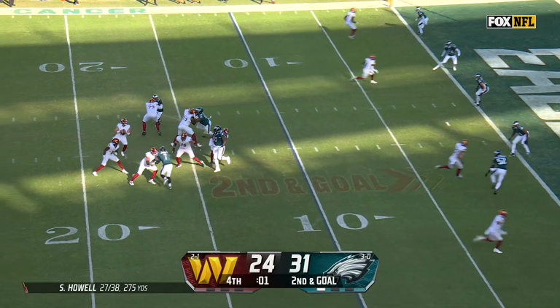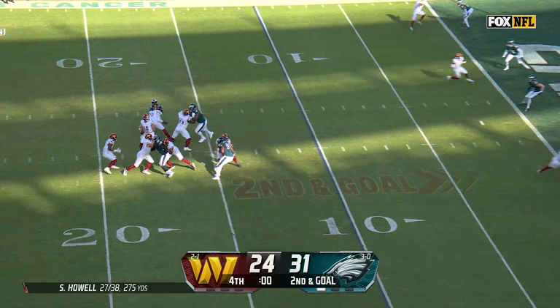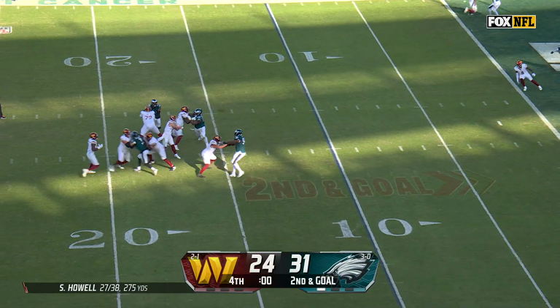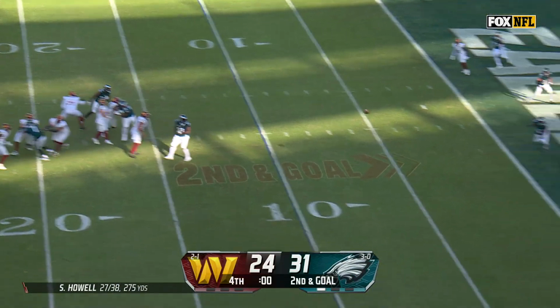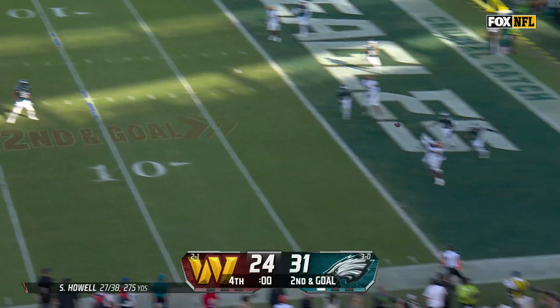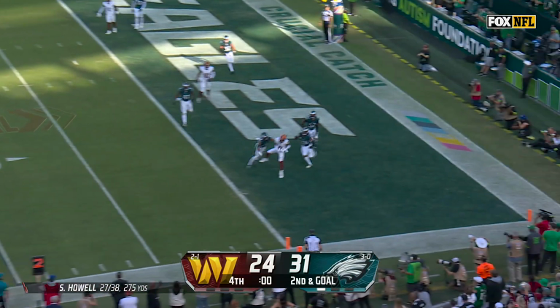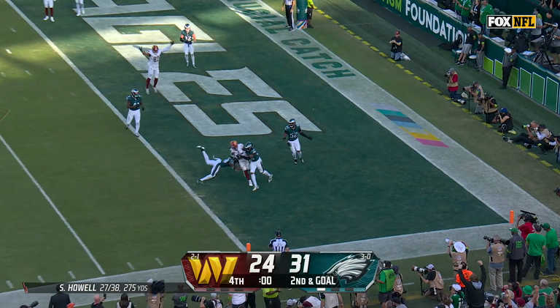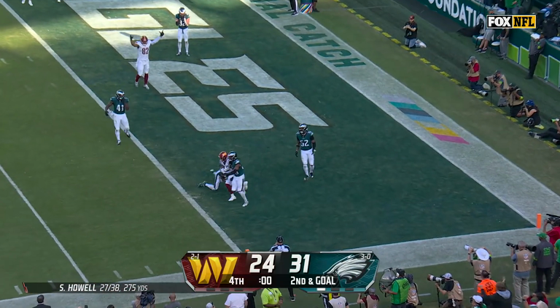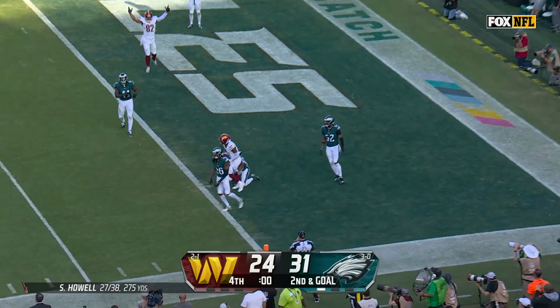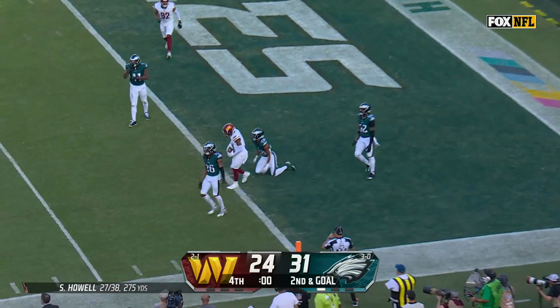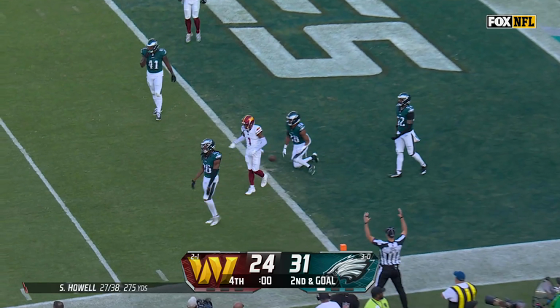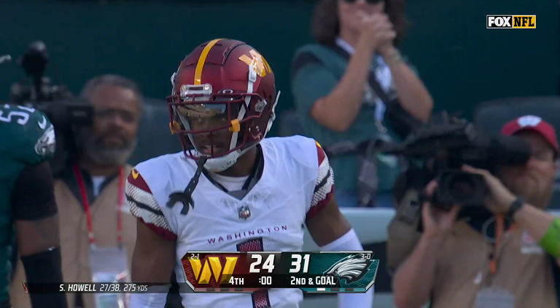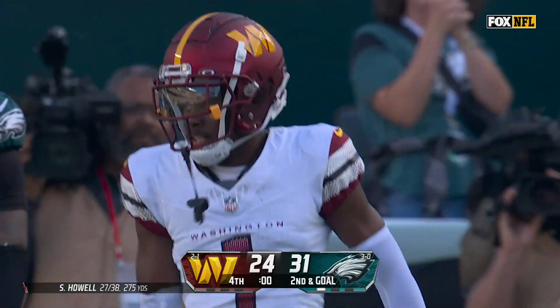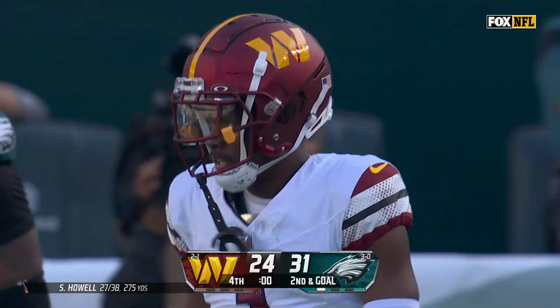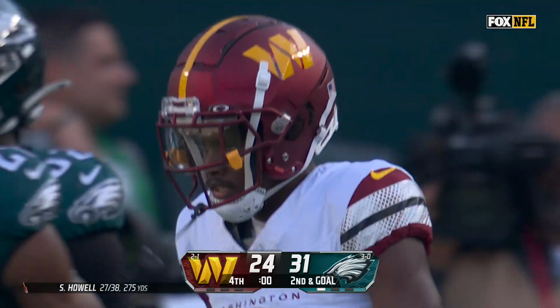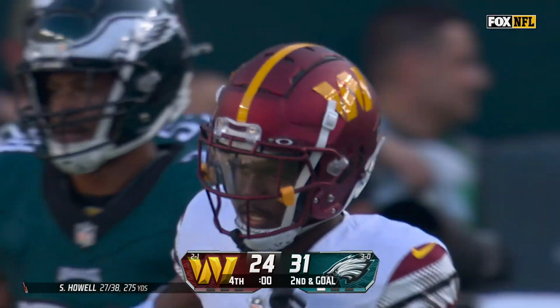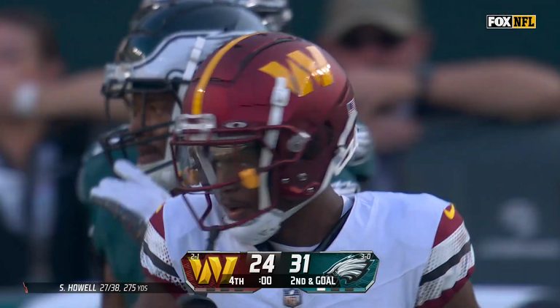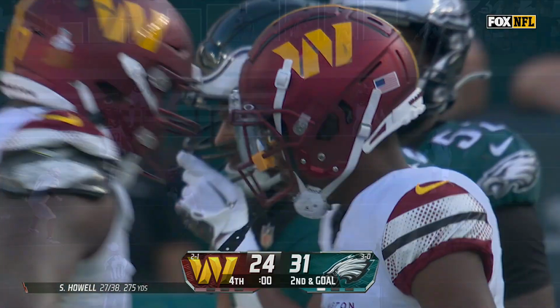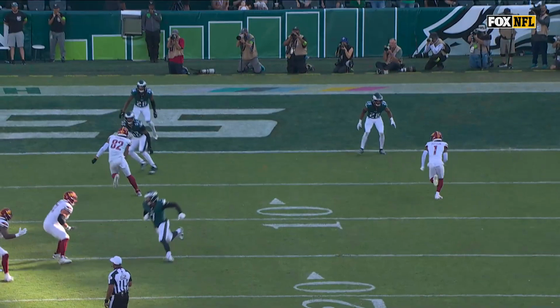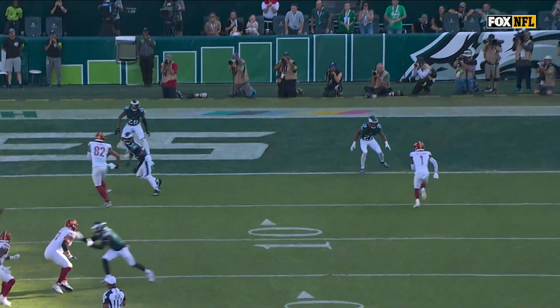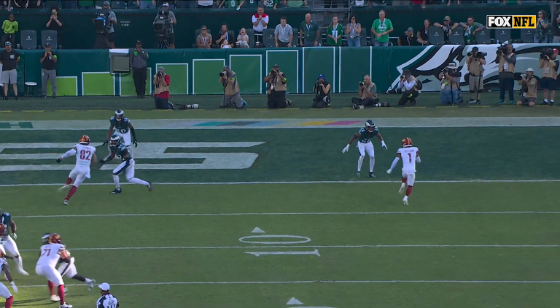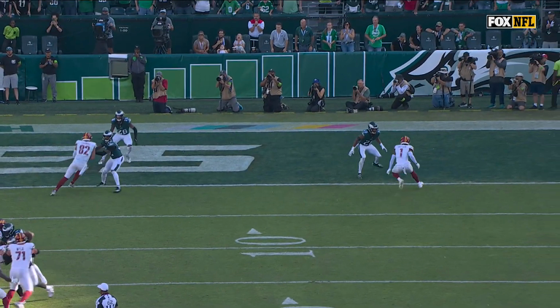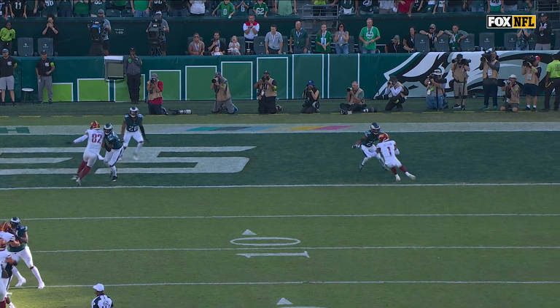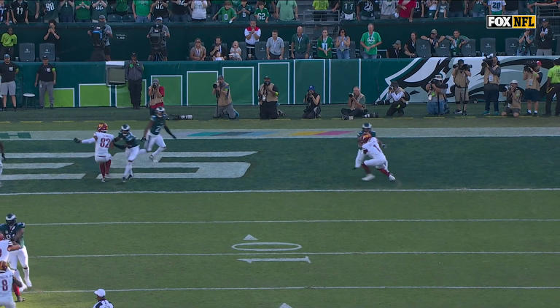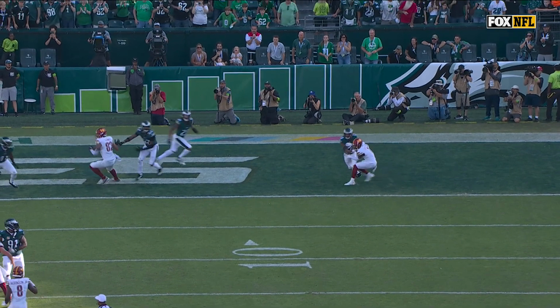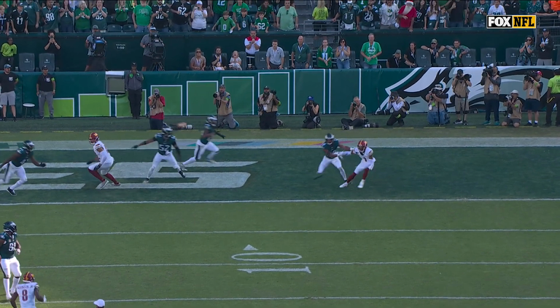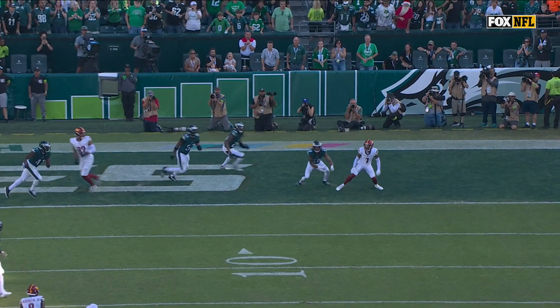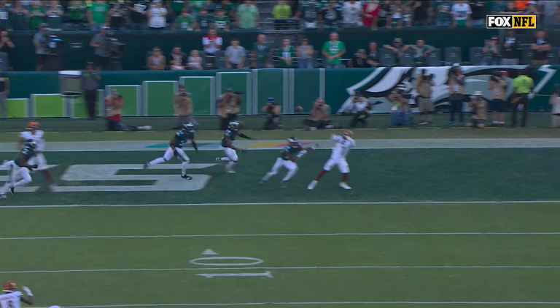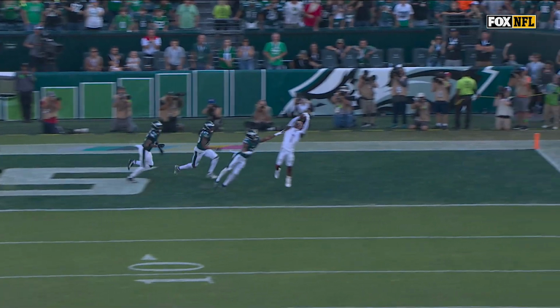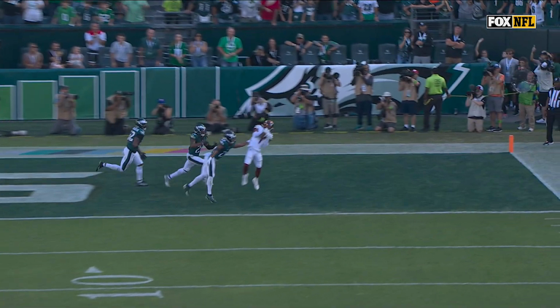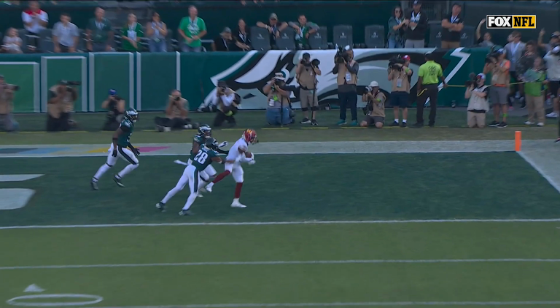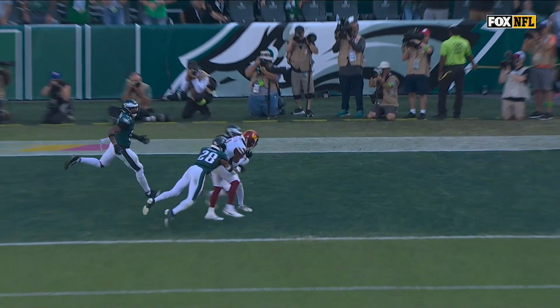Howell, one last chance — in zone! Touchdown! On their last breath! It's Jahan Dotson! And now the decision — do you go to overtime or do you go for two?